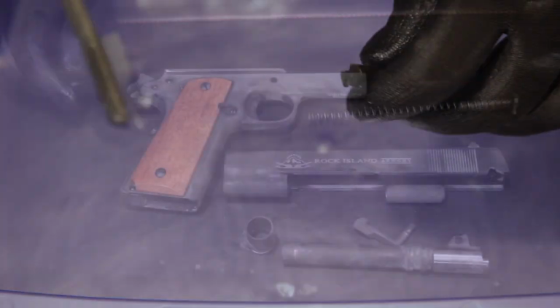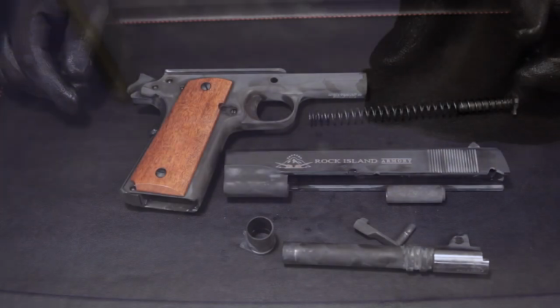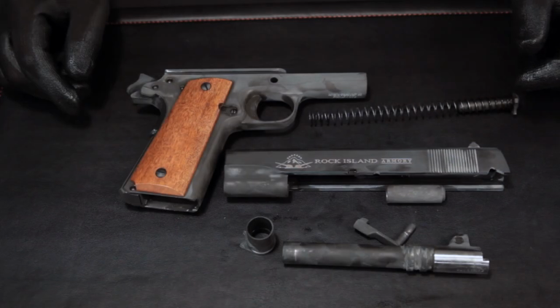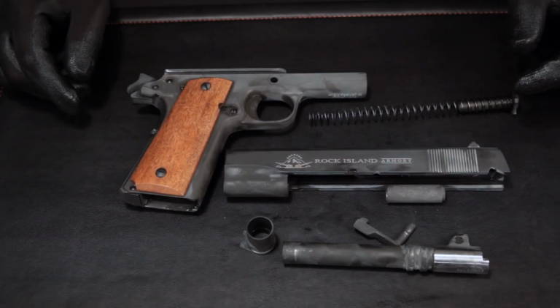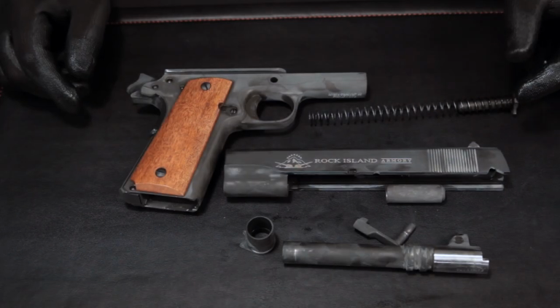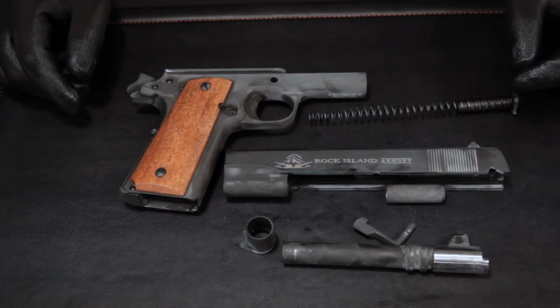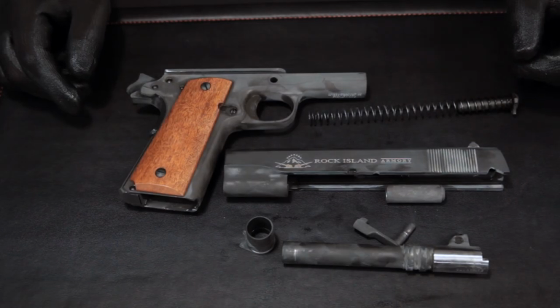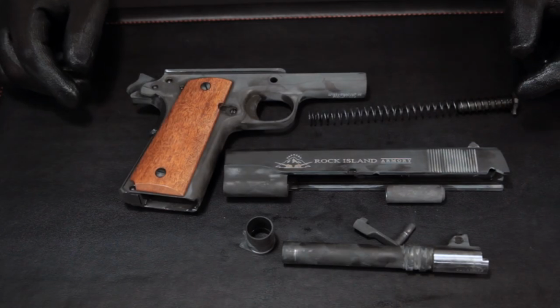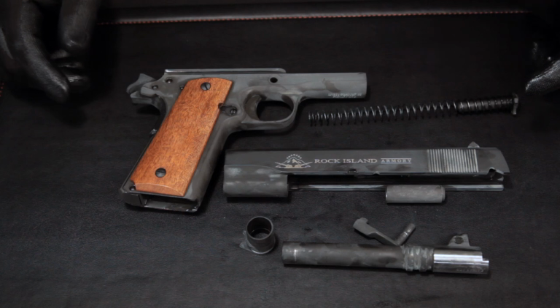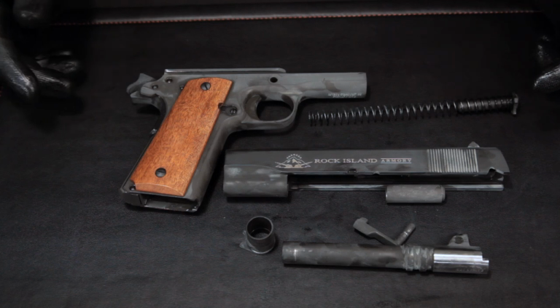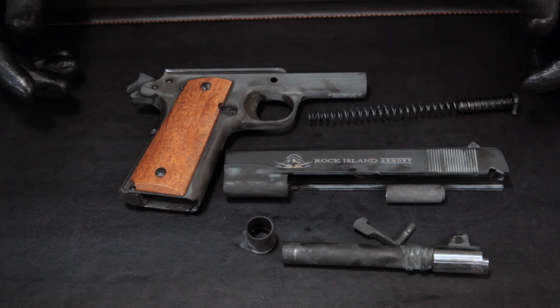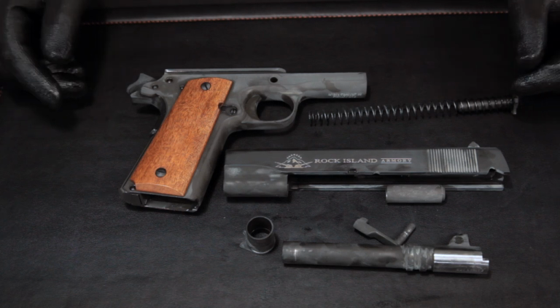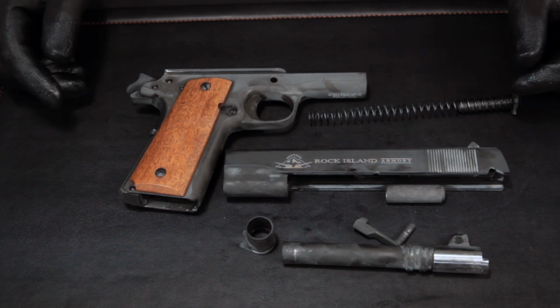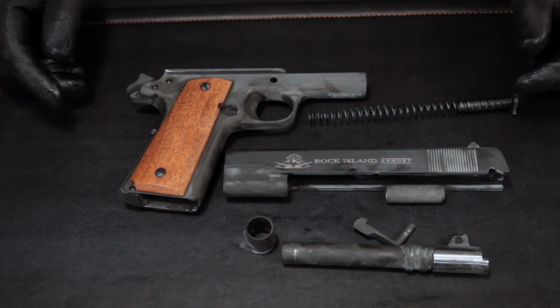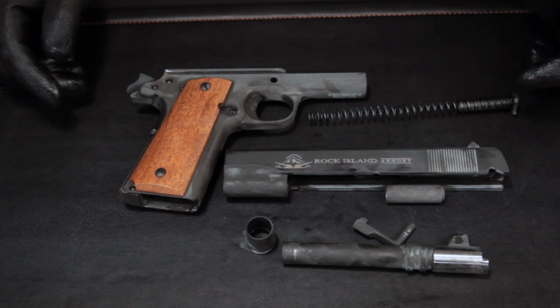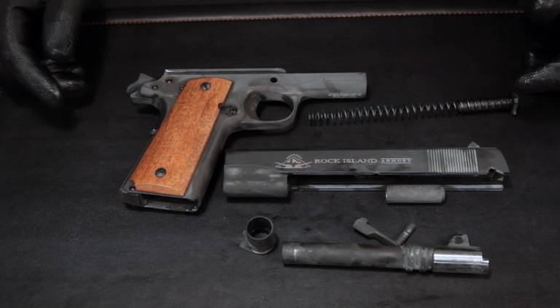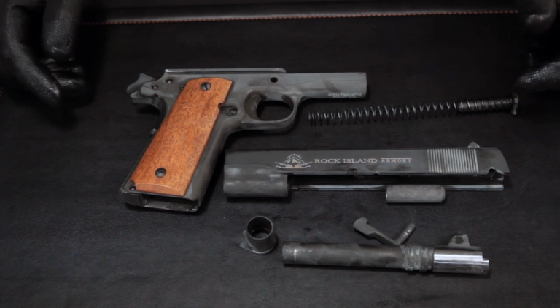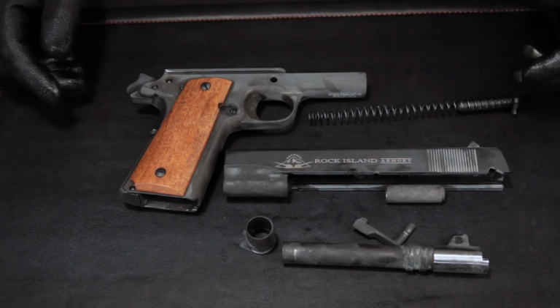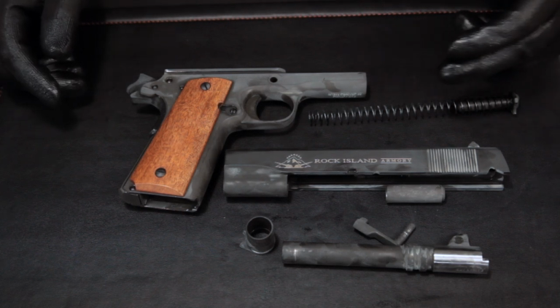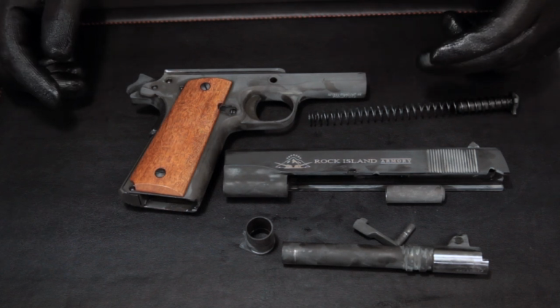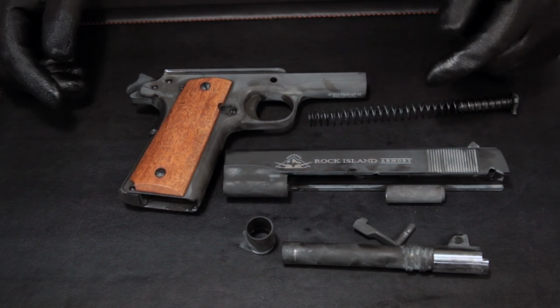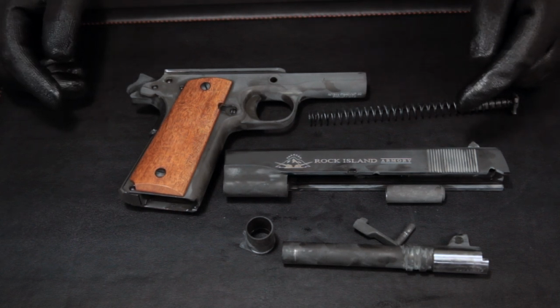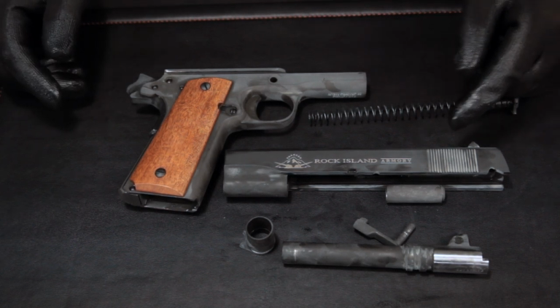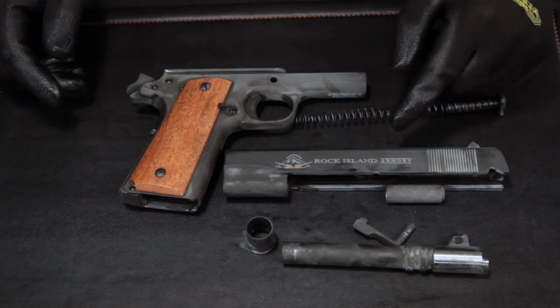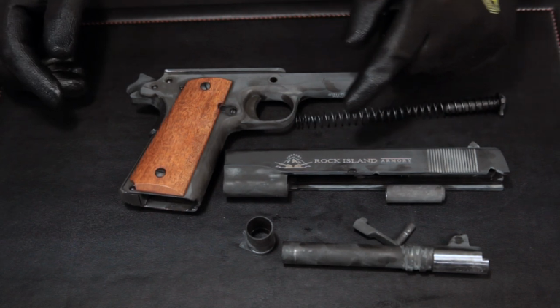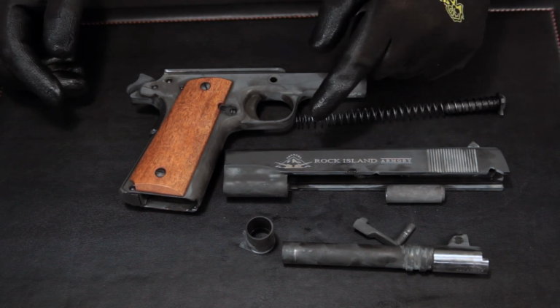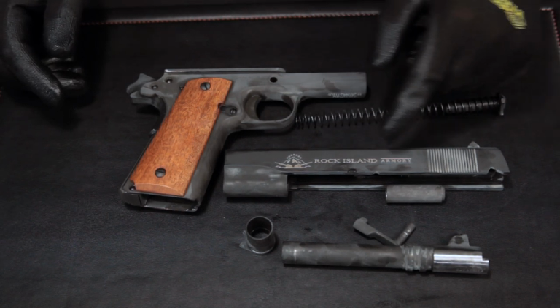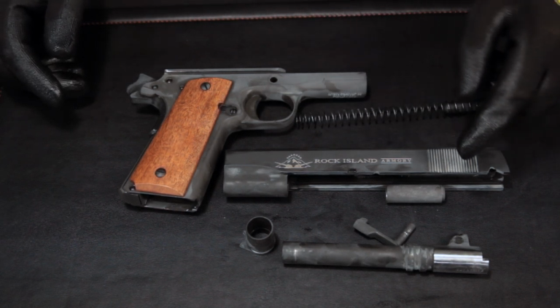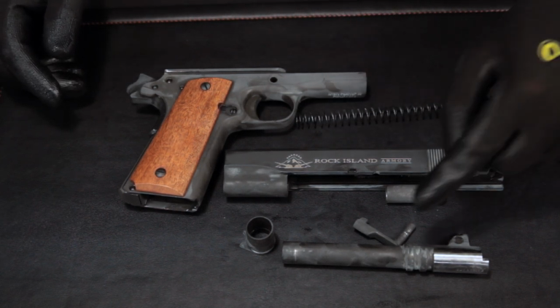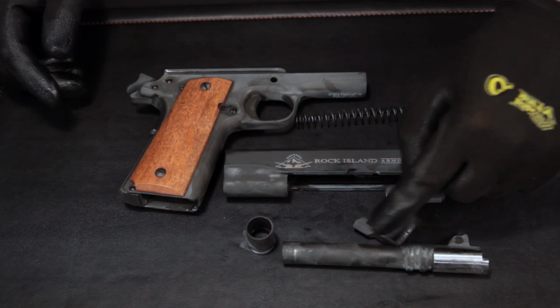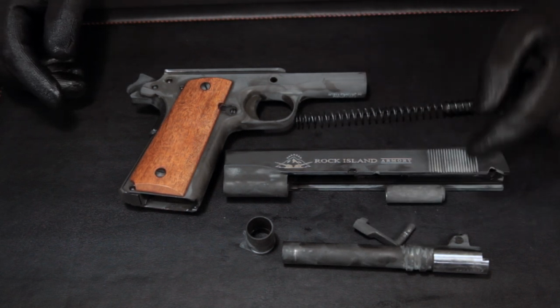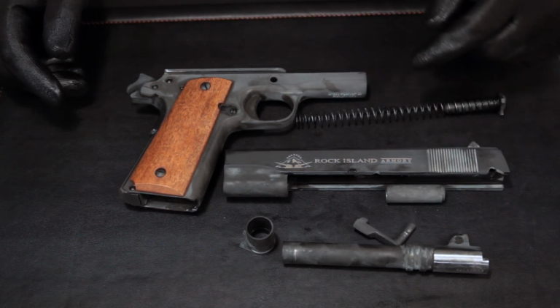Now that the pistol has been cleaned and dried off, it is ready to be reassembled. You can see the dryness of the gun, and this is where lubrication is important.